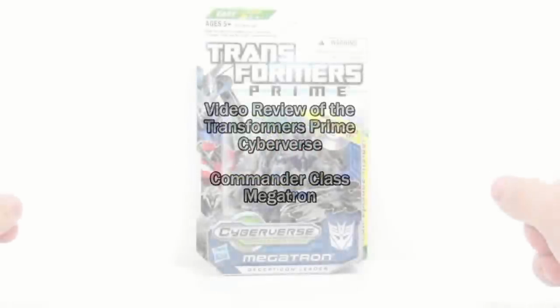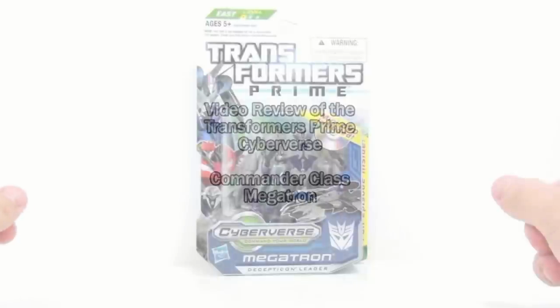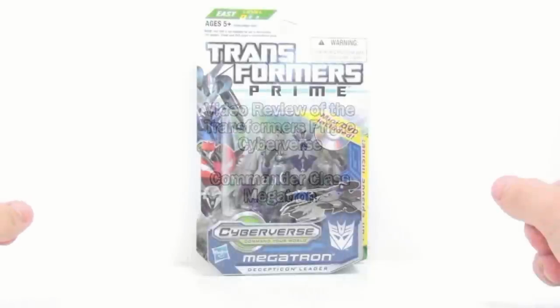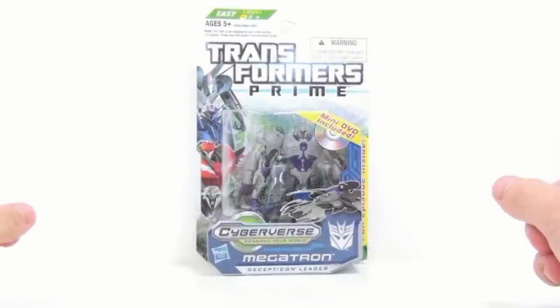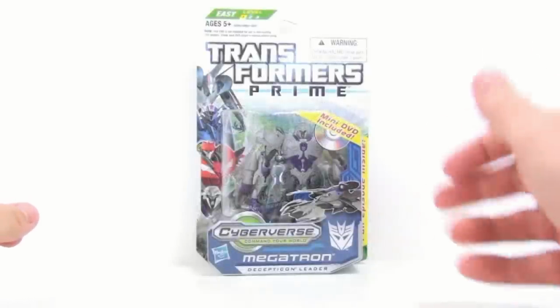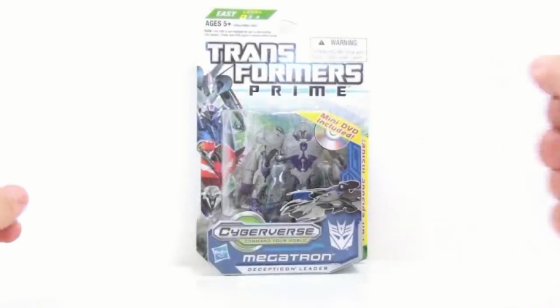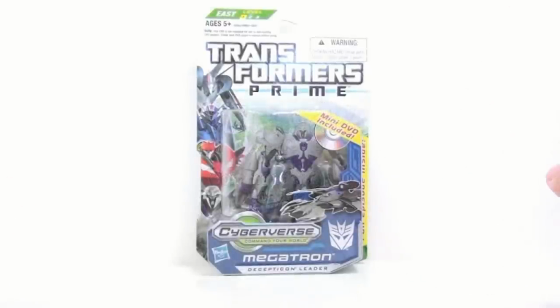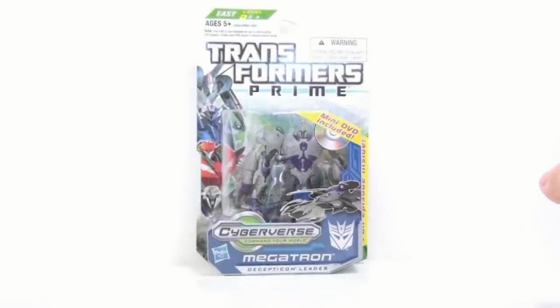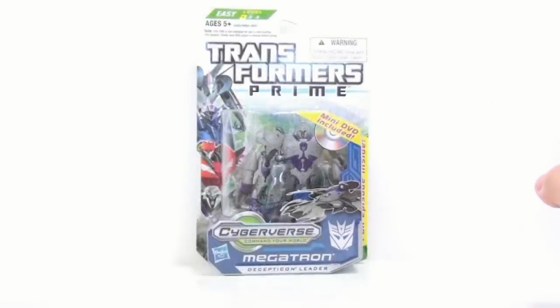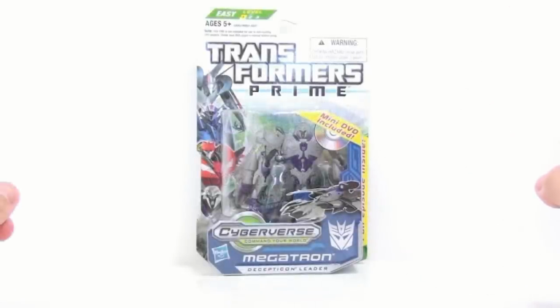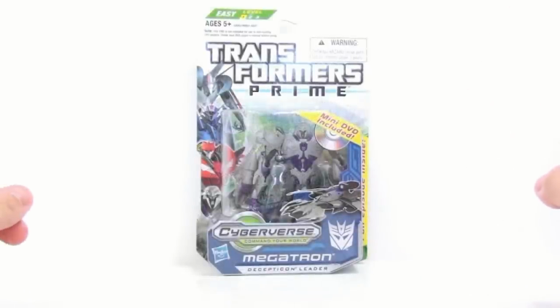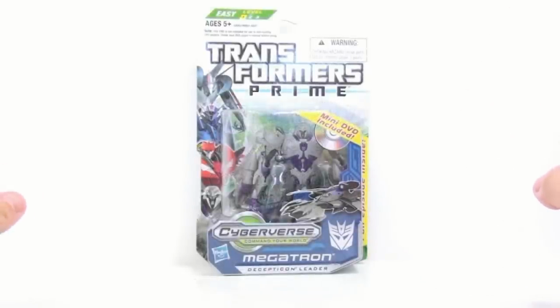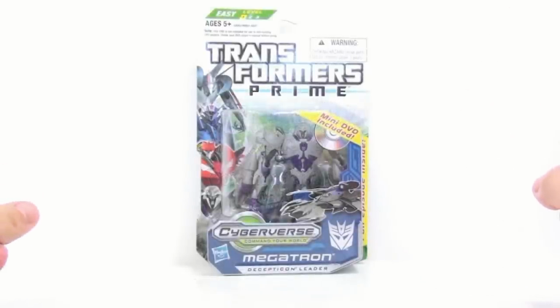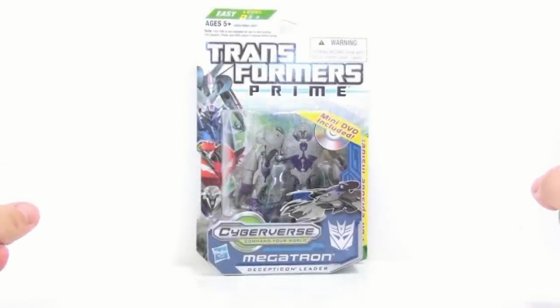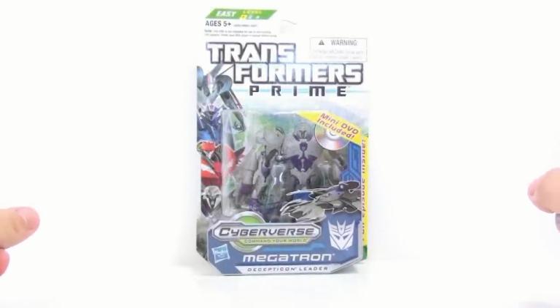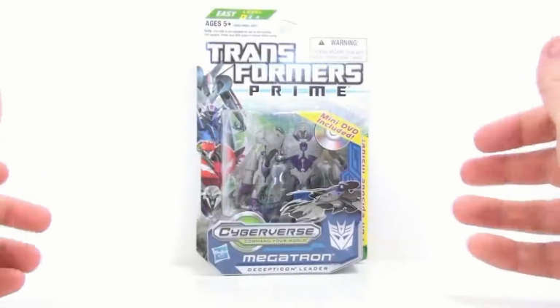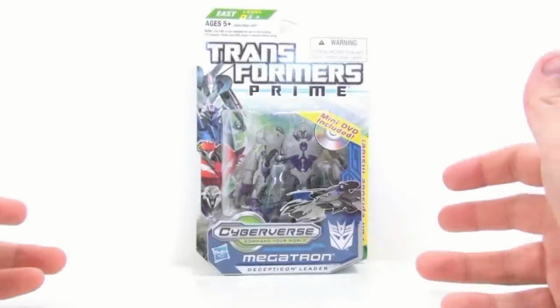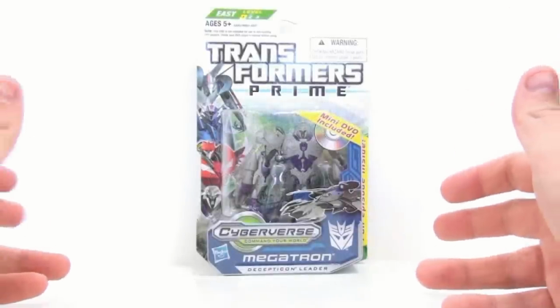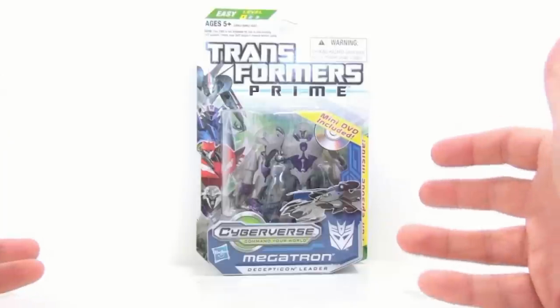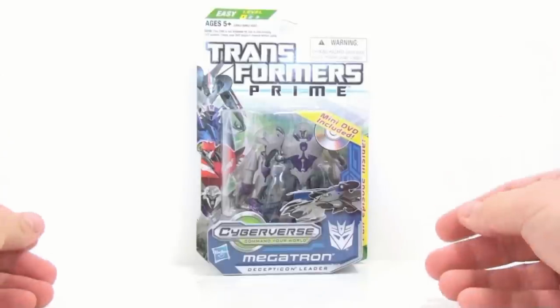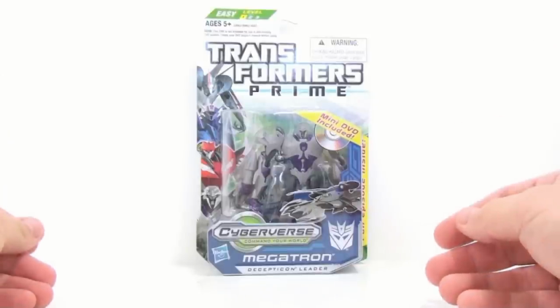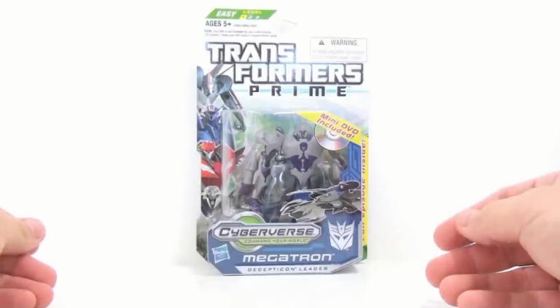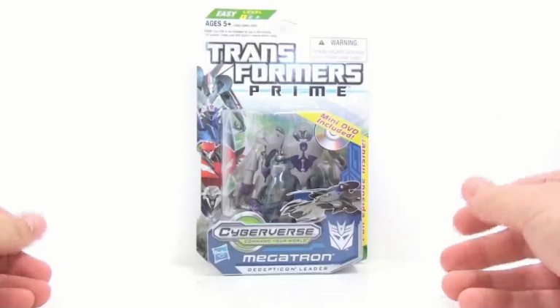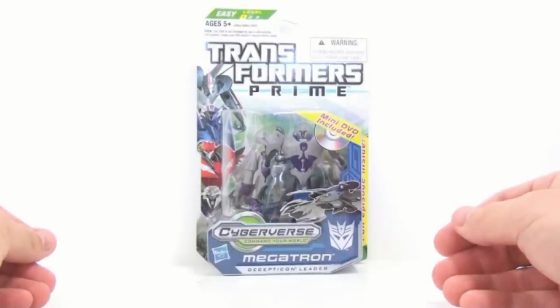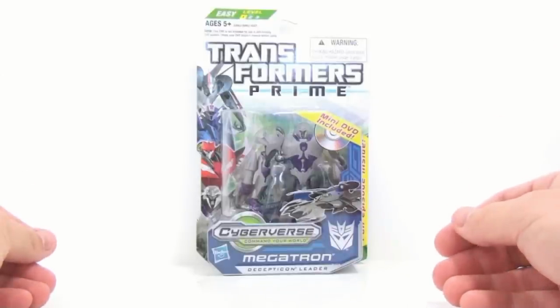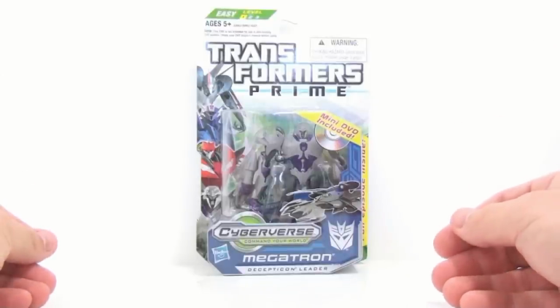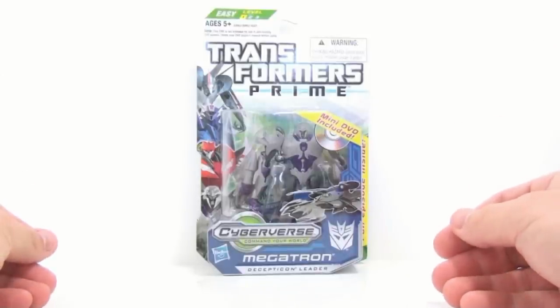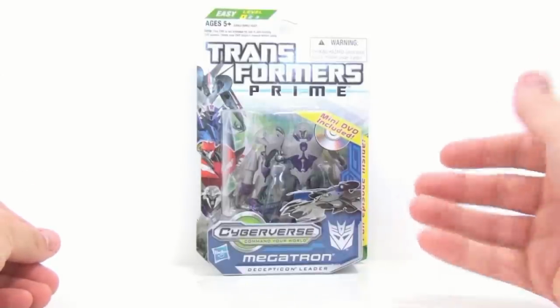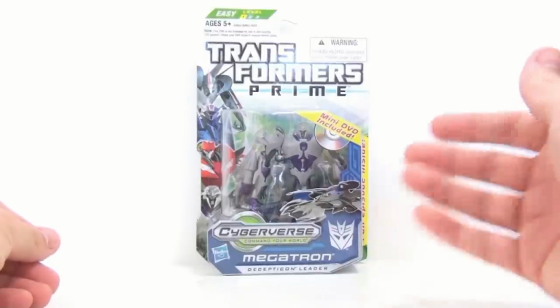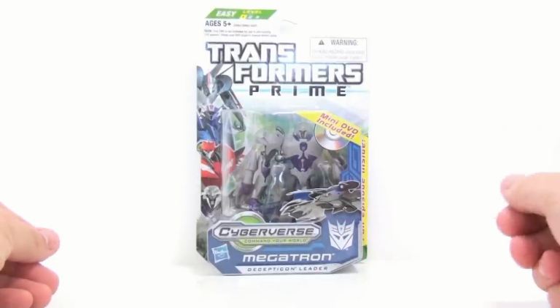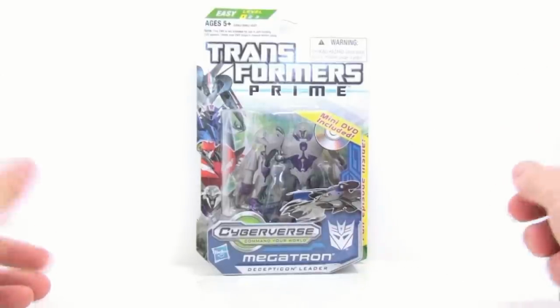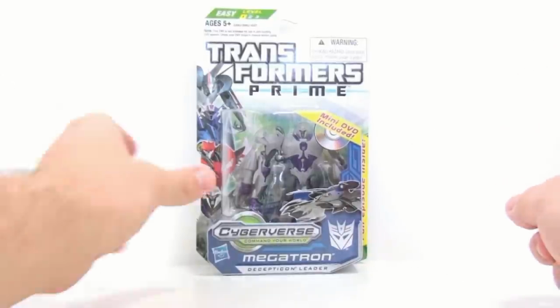This is Optimus coming to you with another video review. Today we're going to be taking a look at the new Transformers Prime Cyberverse Commander class, the one and only Decepticolator Megatron.